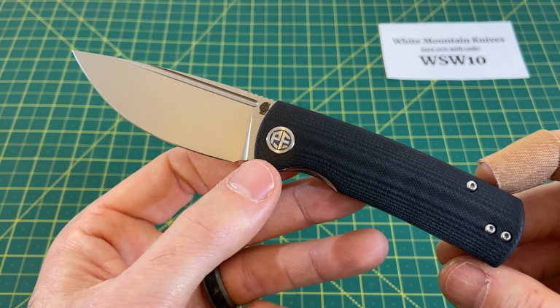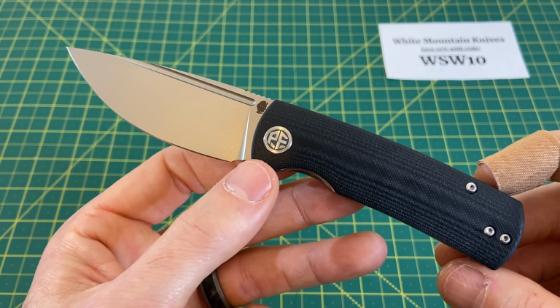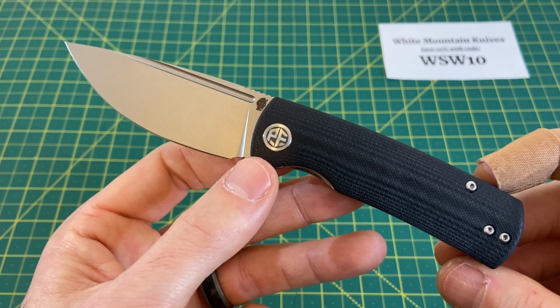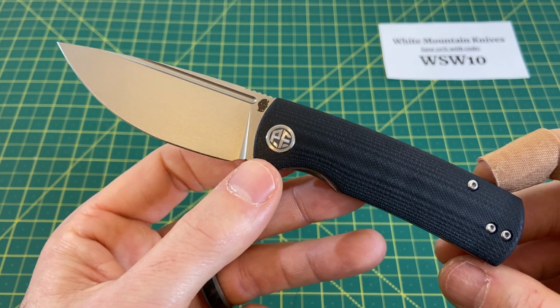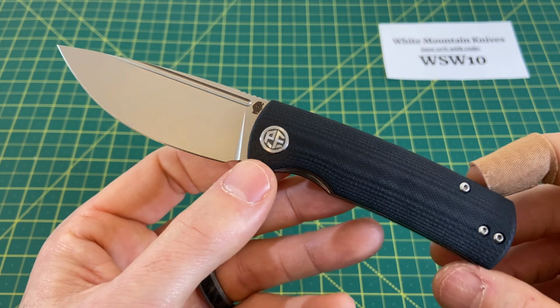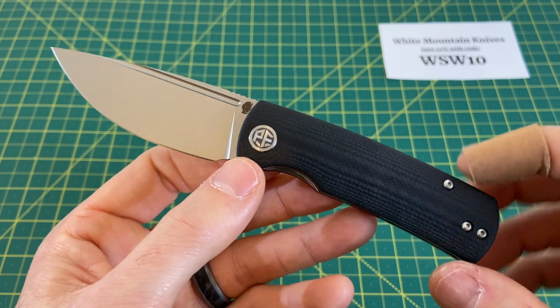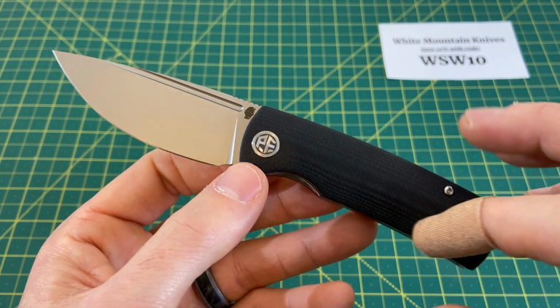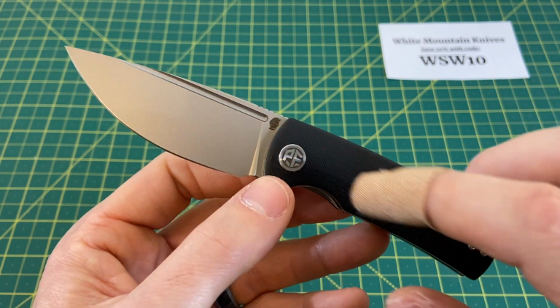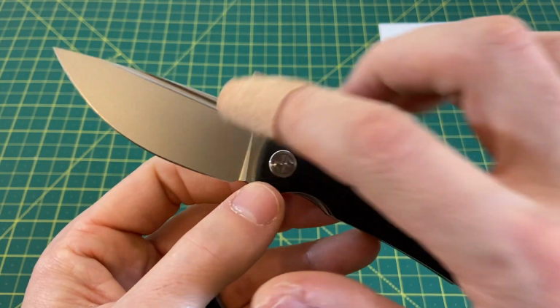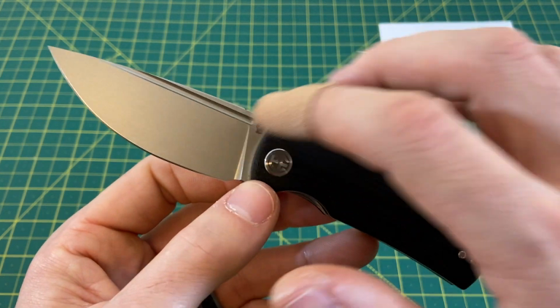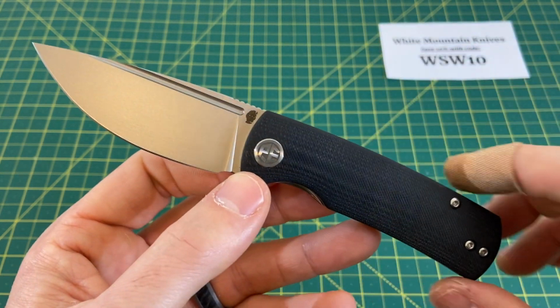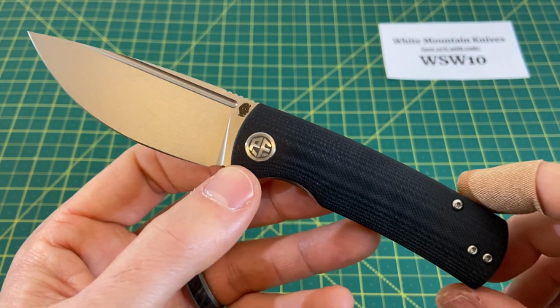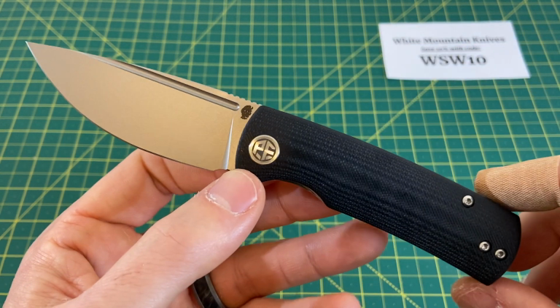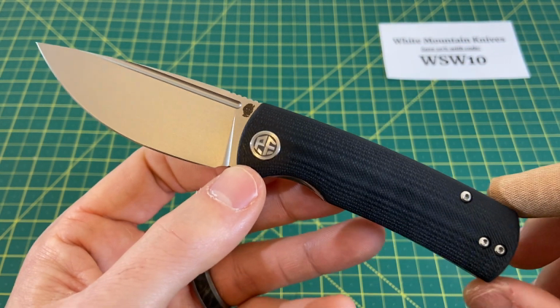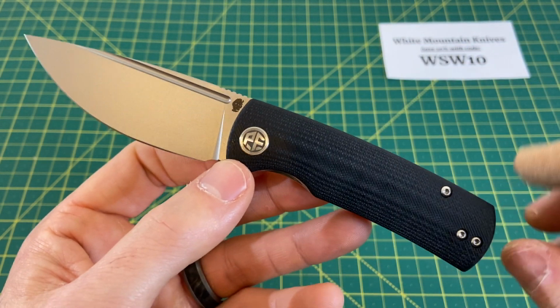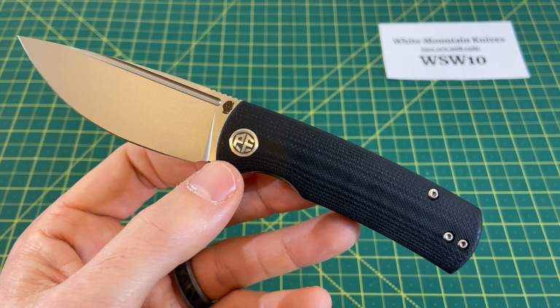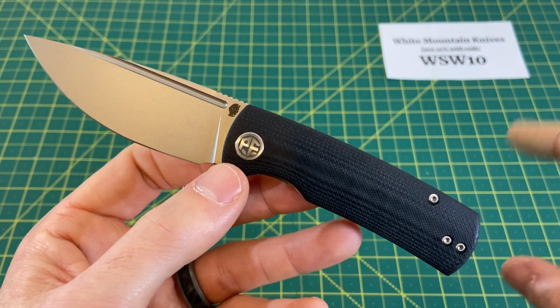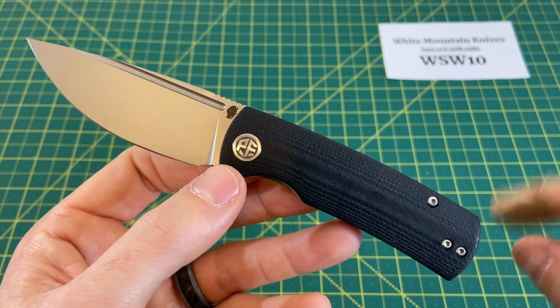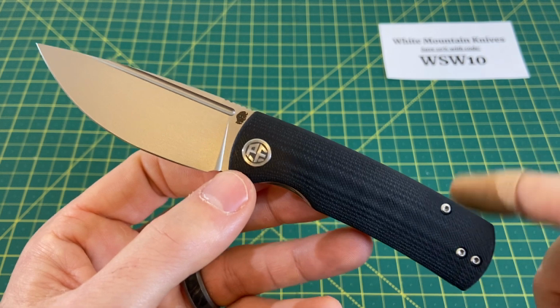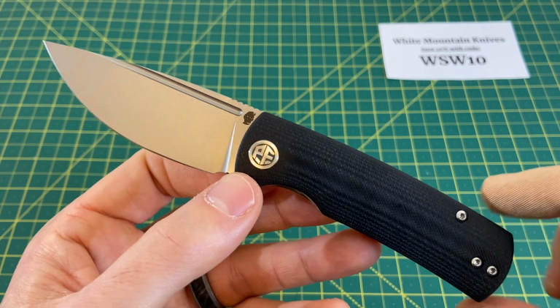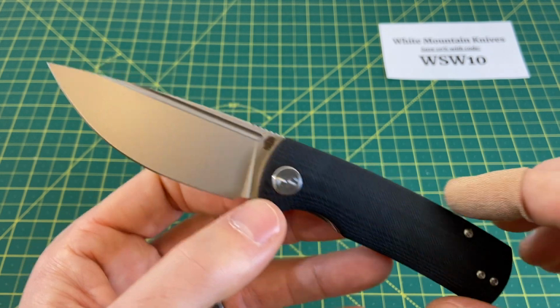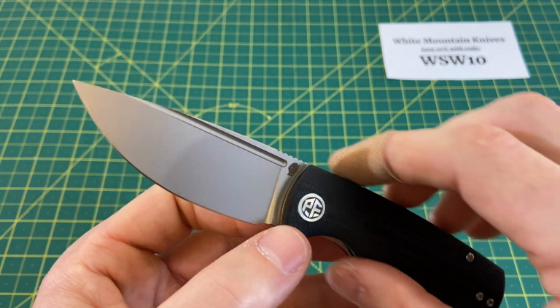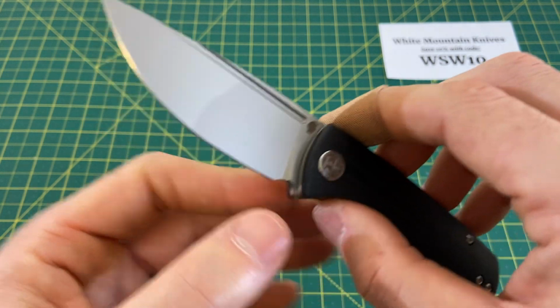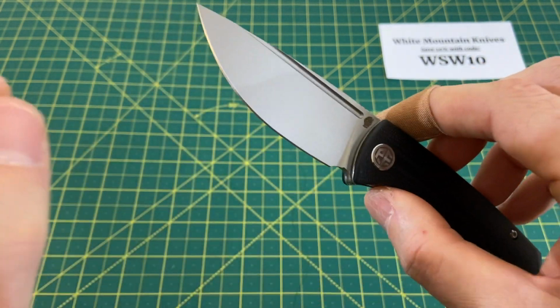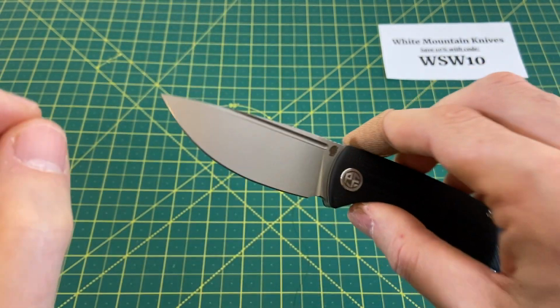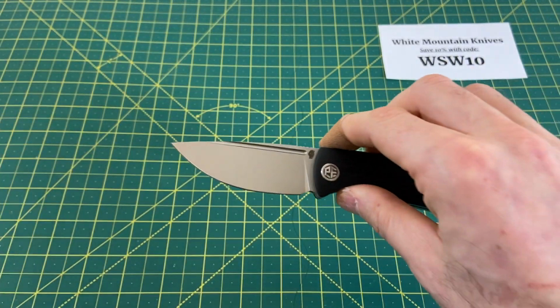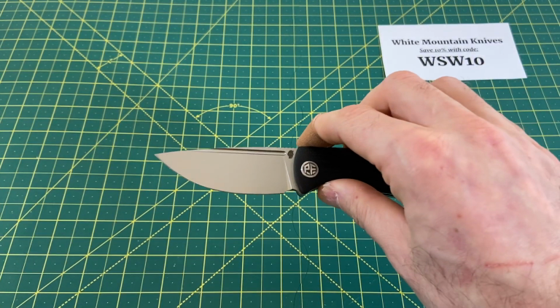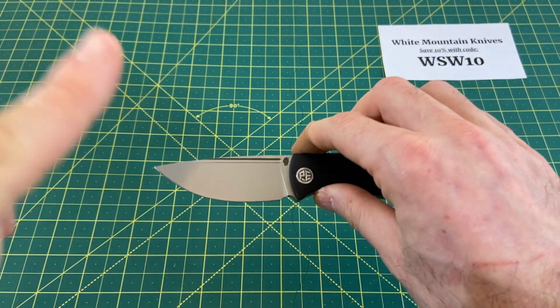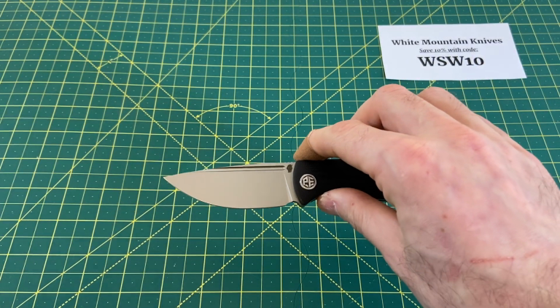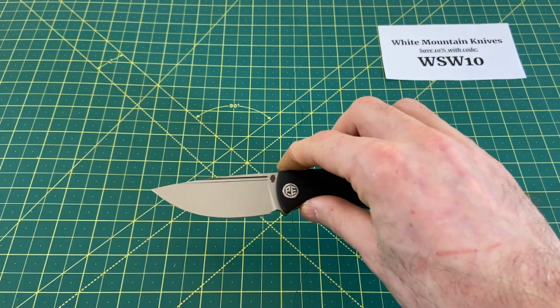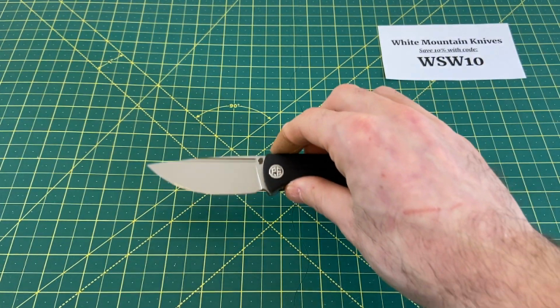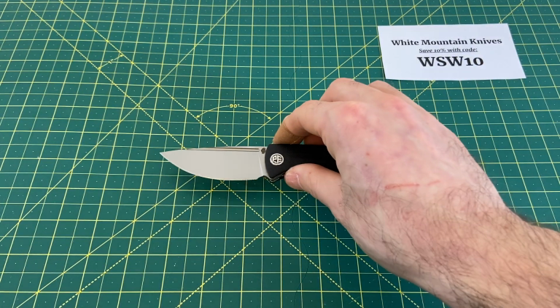Can't beat that. For good fit and finish and this 14C28N, if it checks all the boxes, $48.99 is a very reasonable, very good deal, in my opinion.